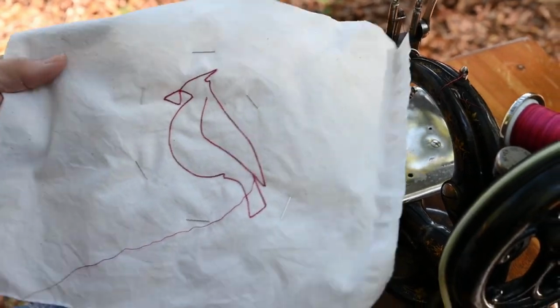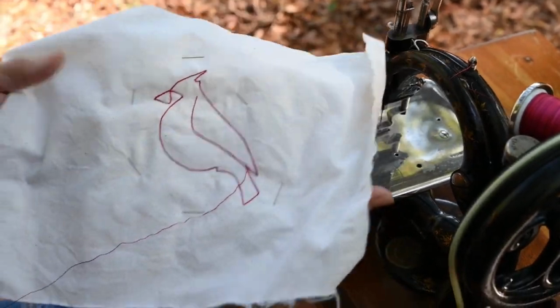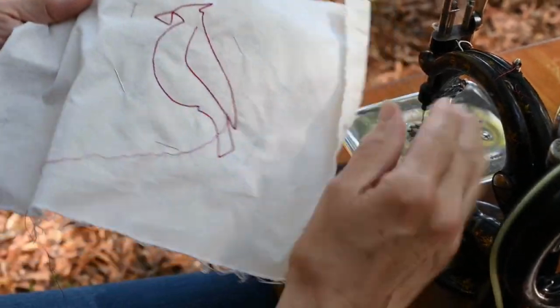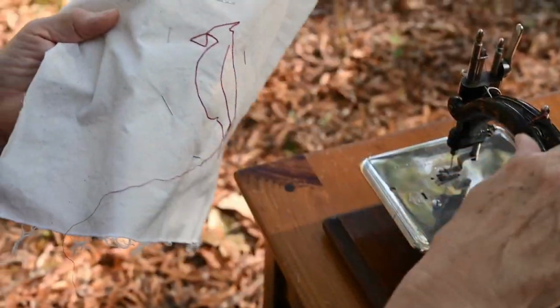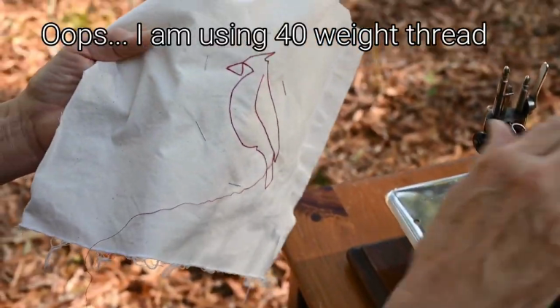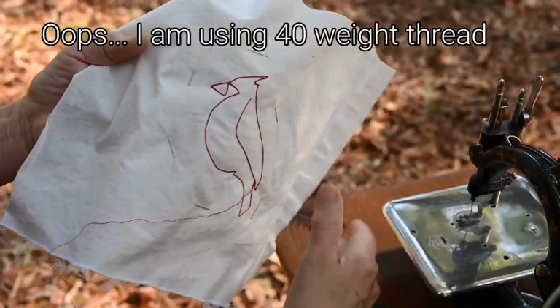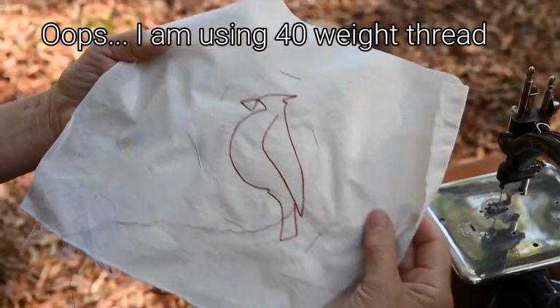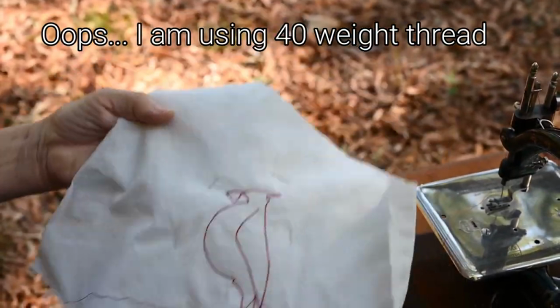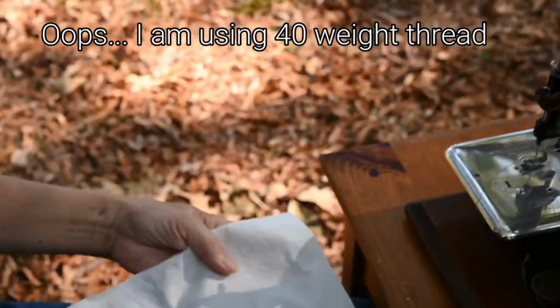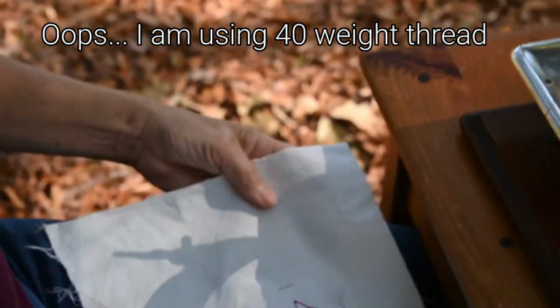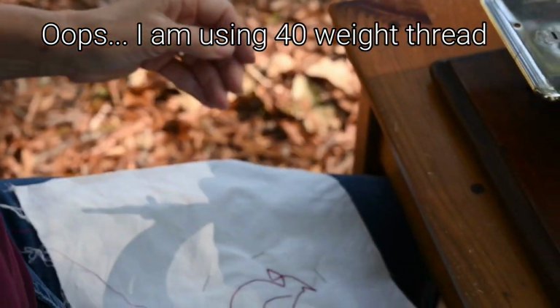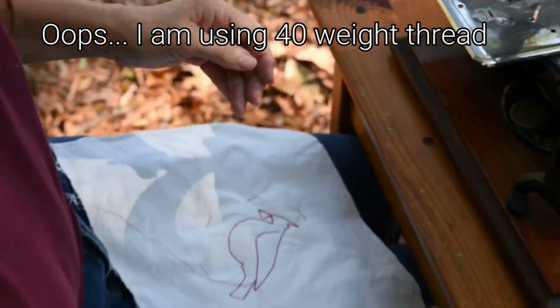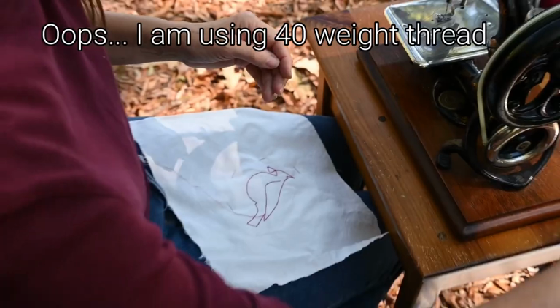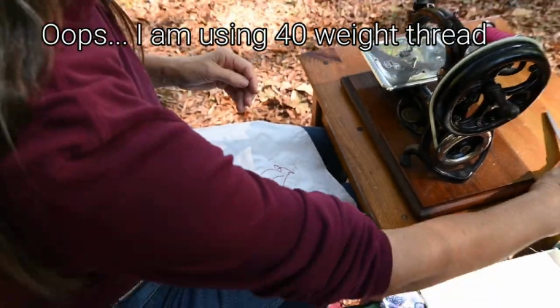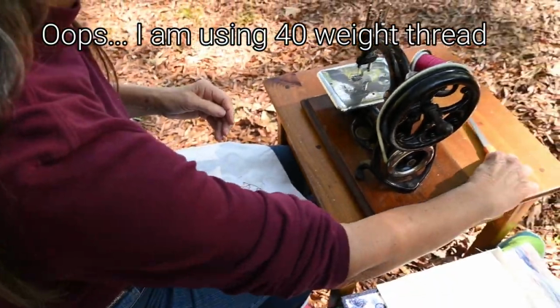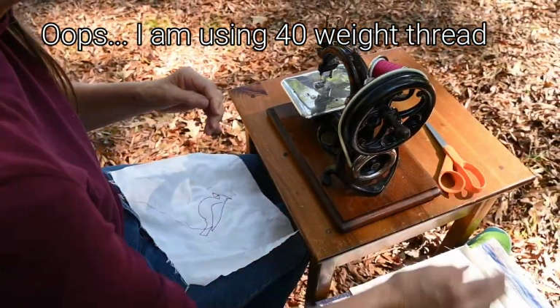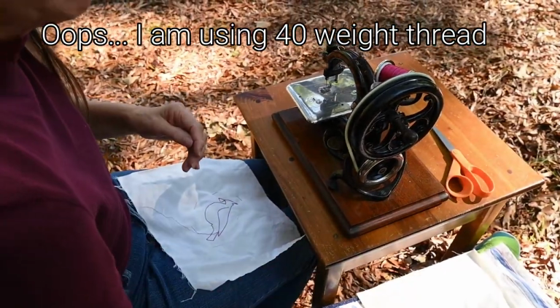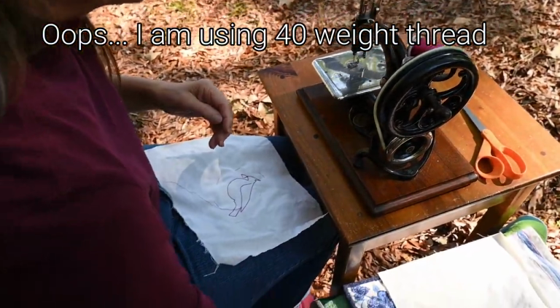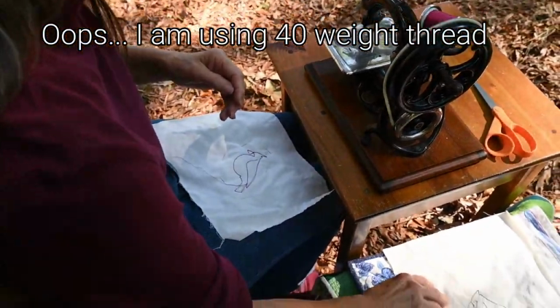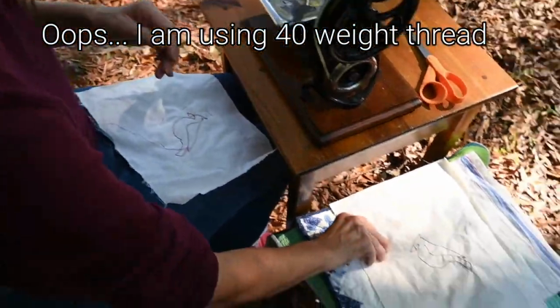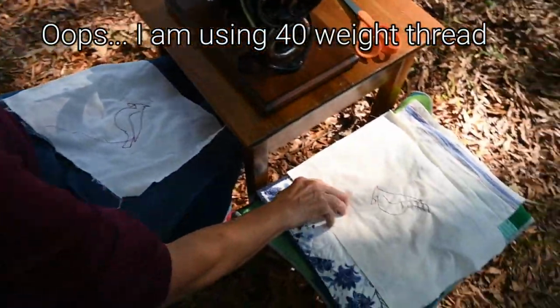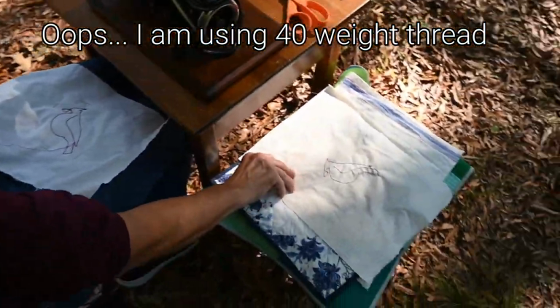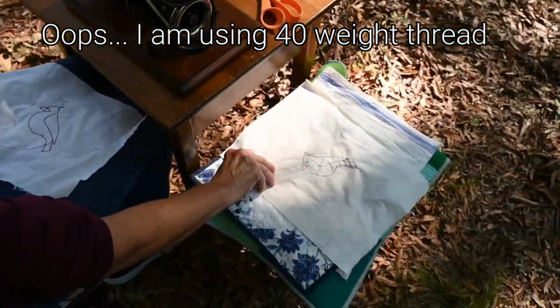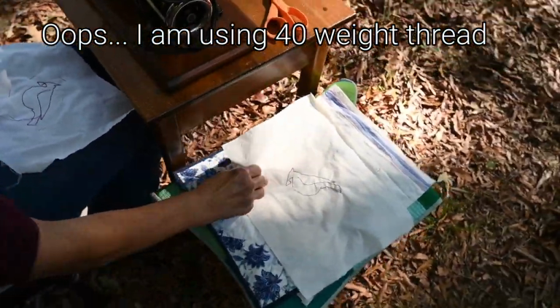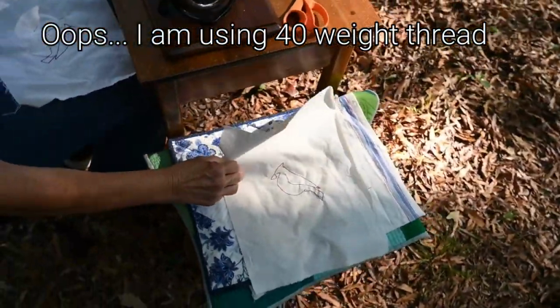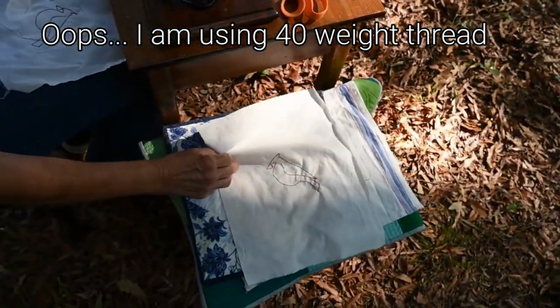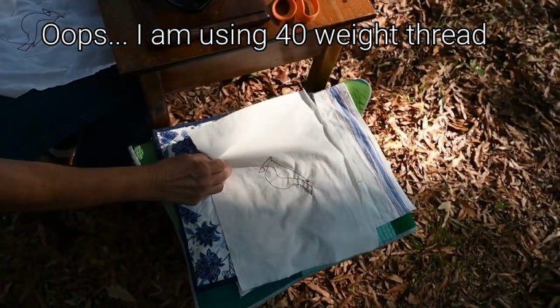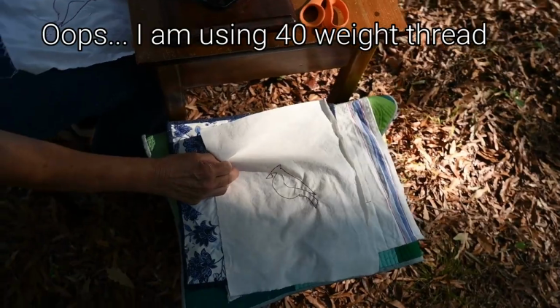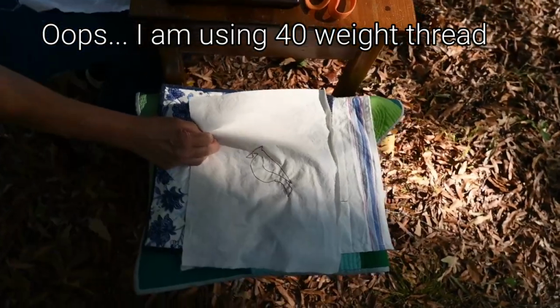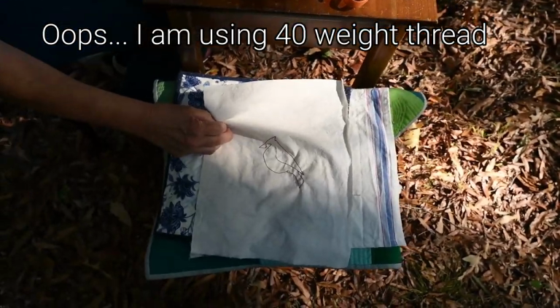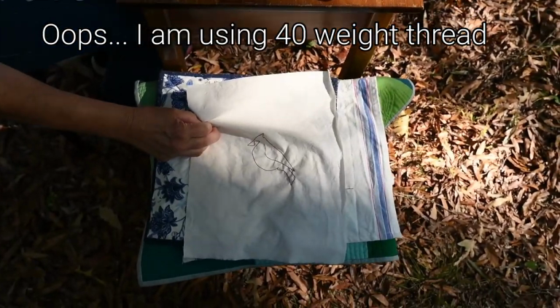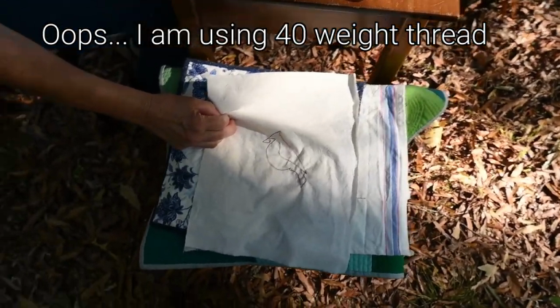This is size 30-weight cotton thread. Be careful — some brands of modern 30-weight thread have spools that are too tall or too broad to fit on the spool pin.